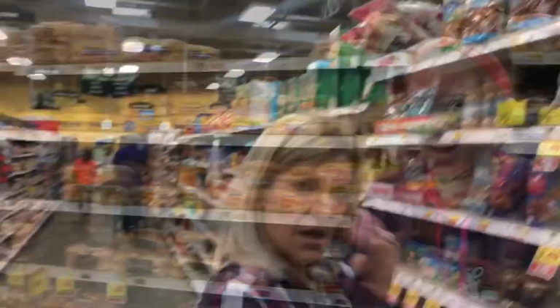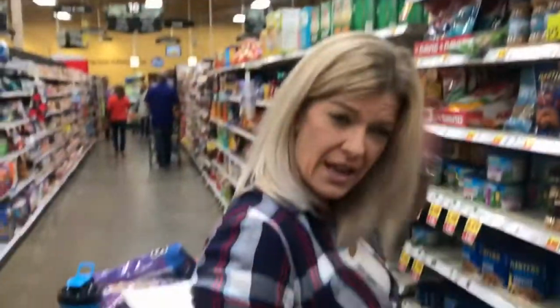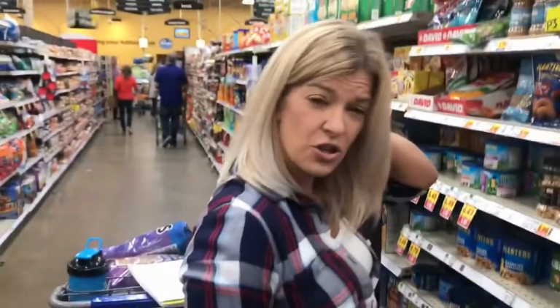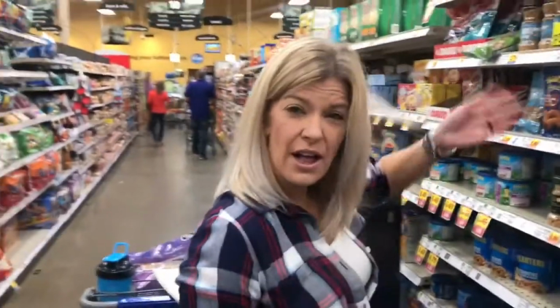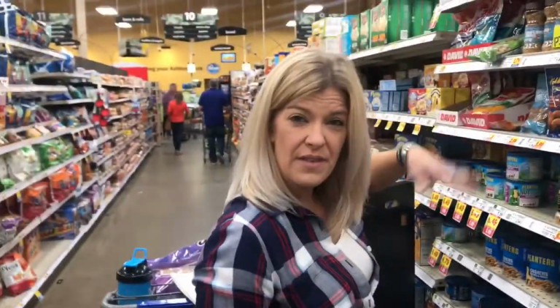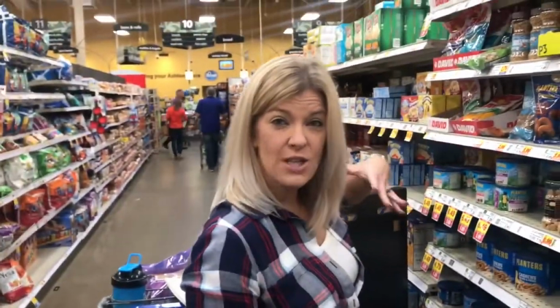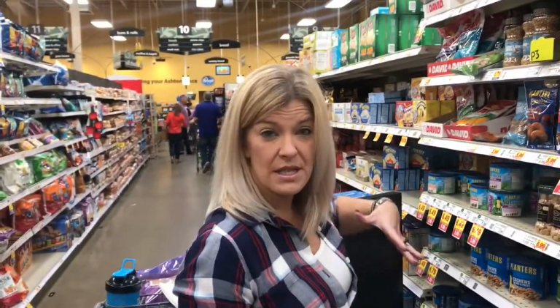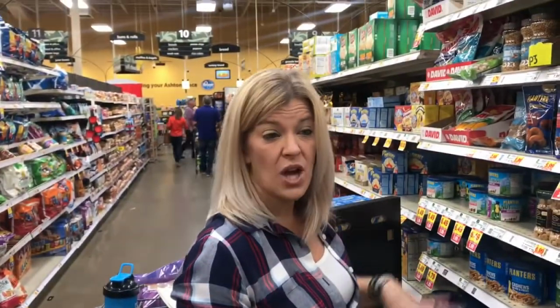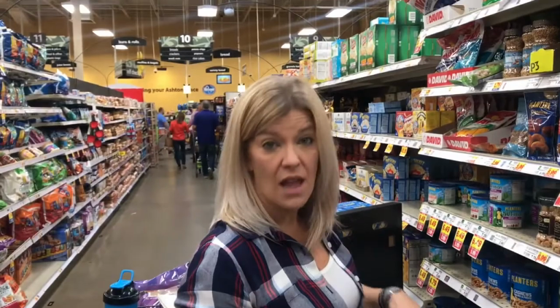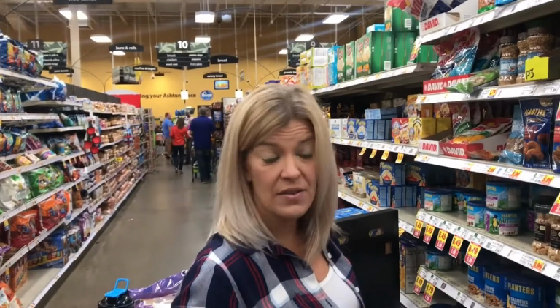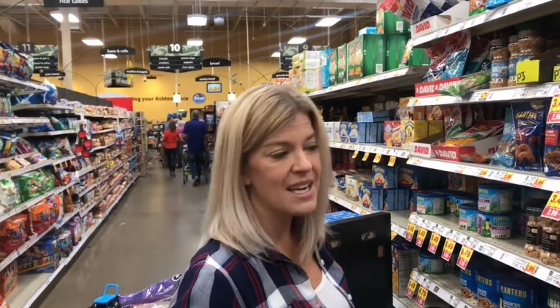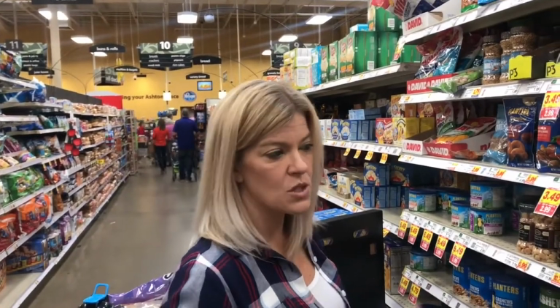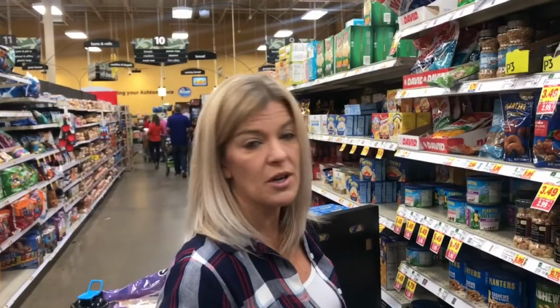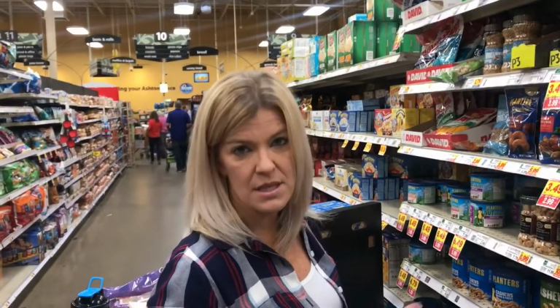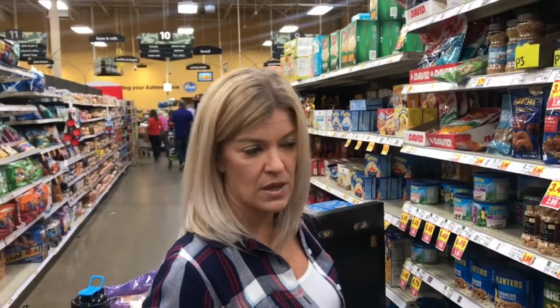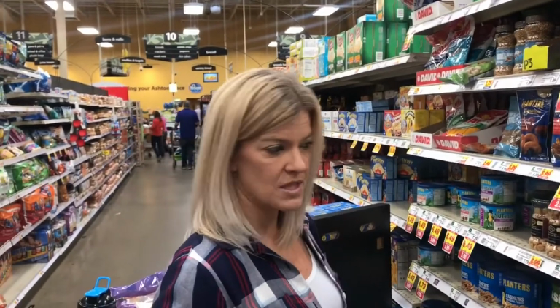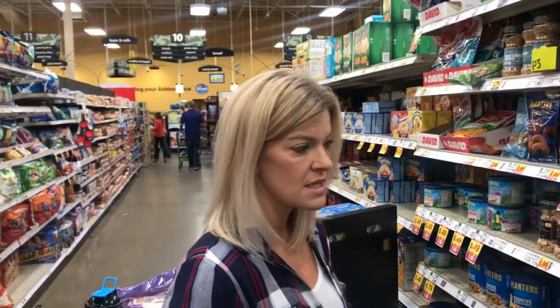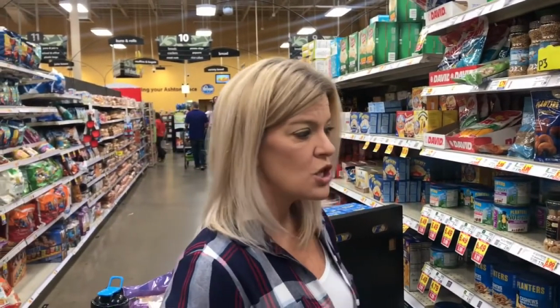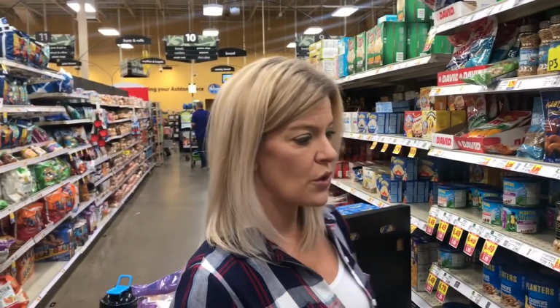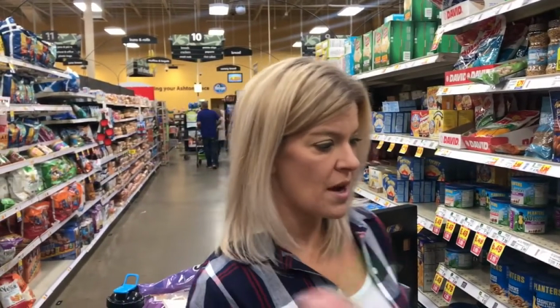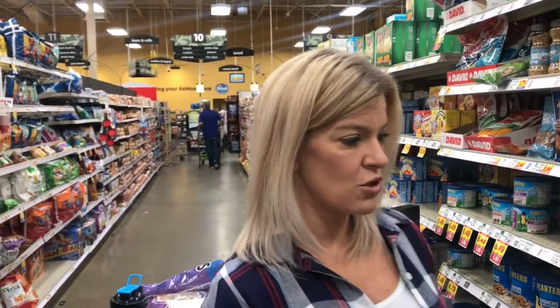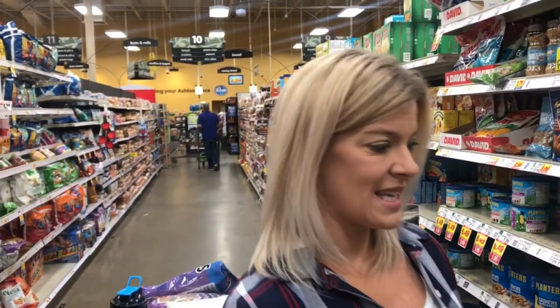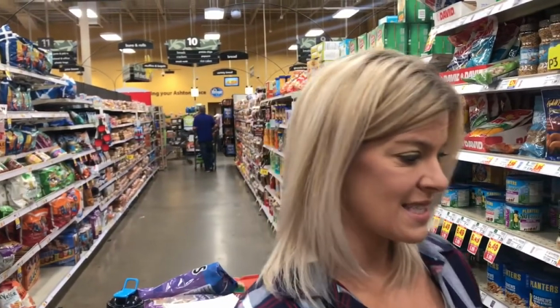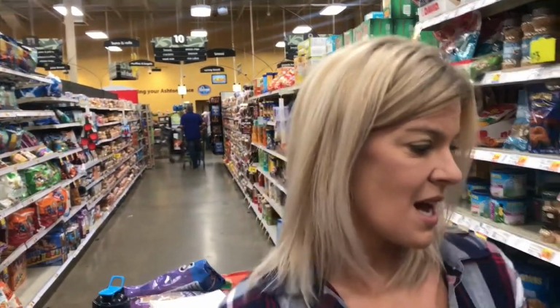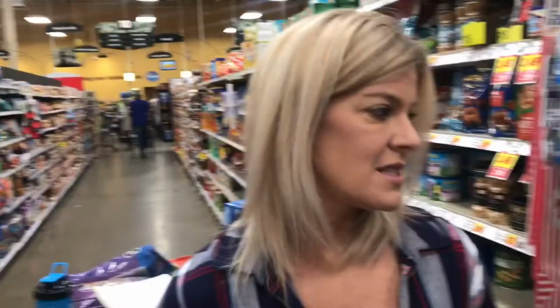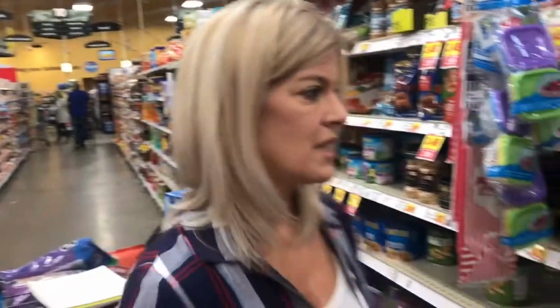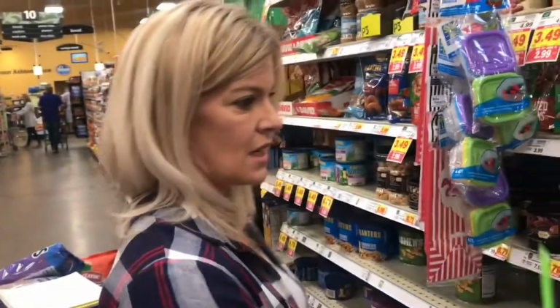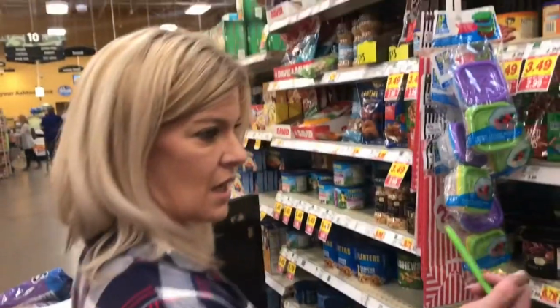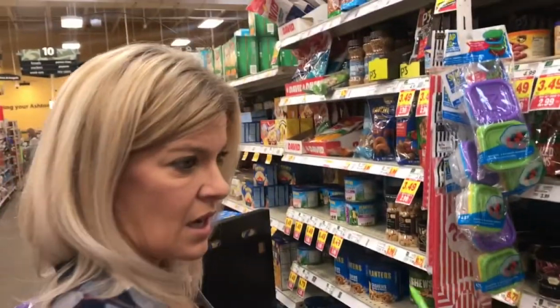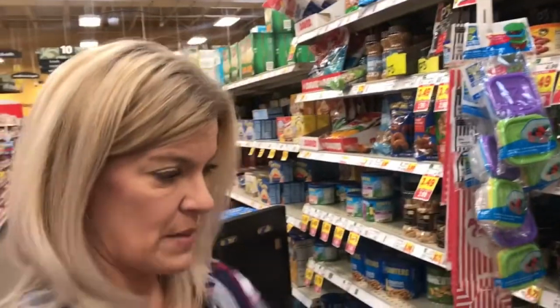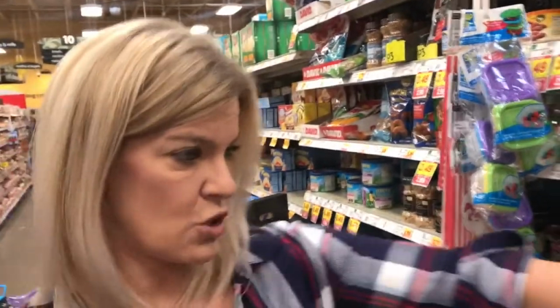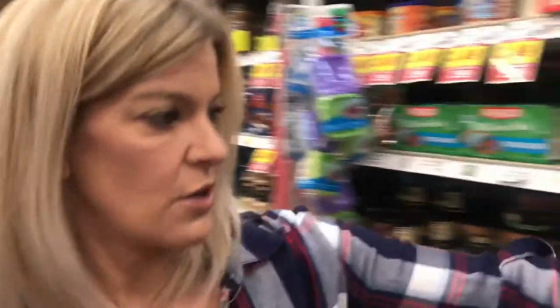Another great healthy fat is almonds — I love any kind of nuts really, but almonds are one of the best. I usually get unsalted almonds, which are right here.